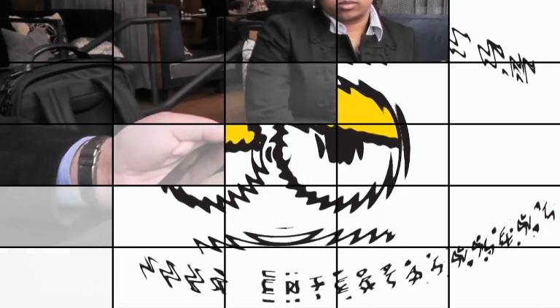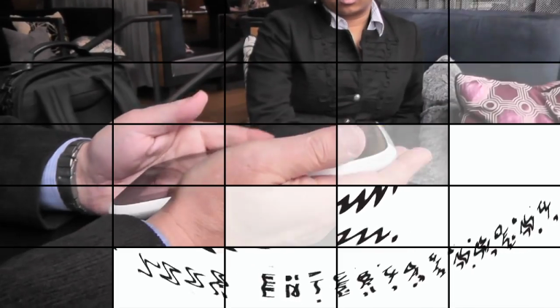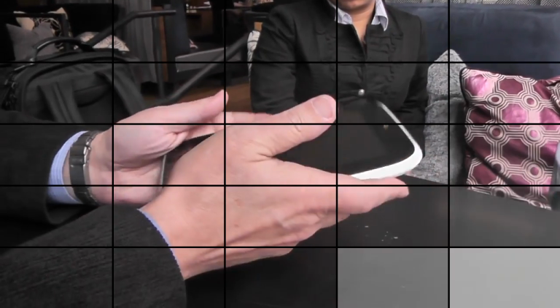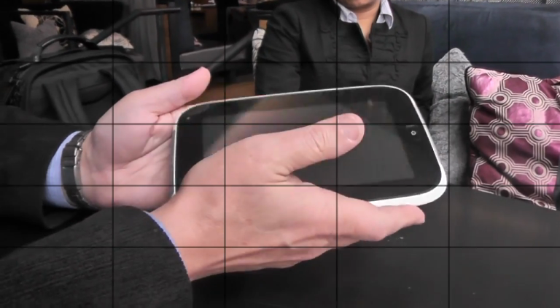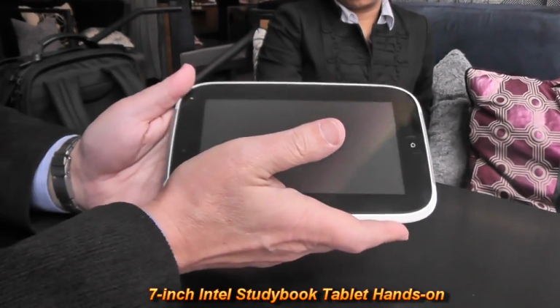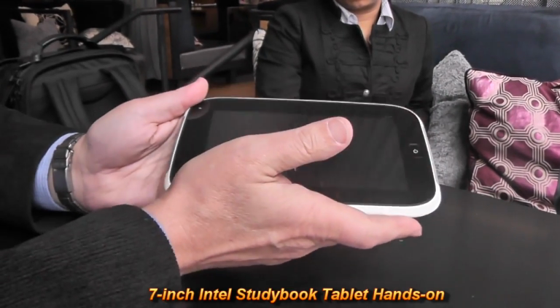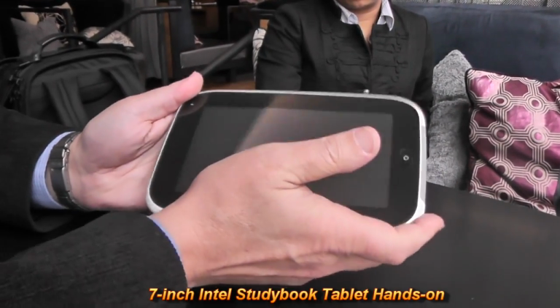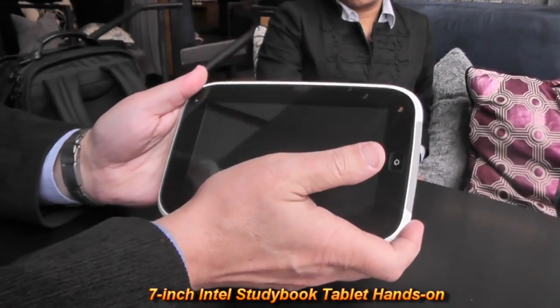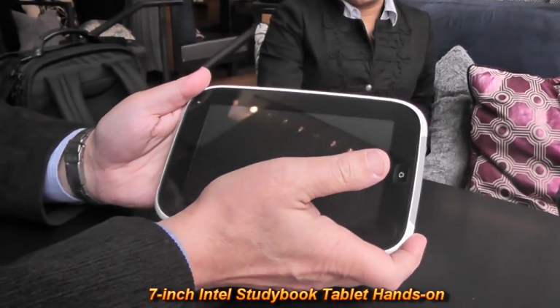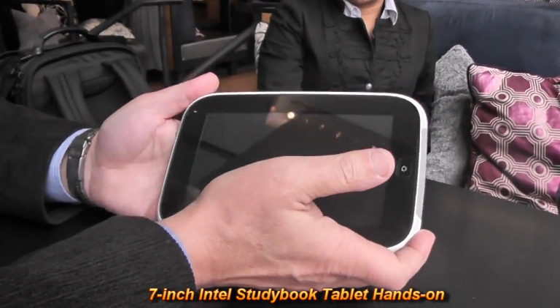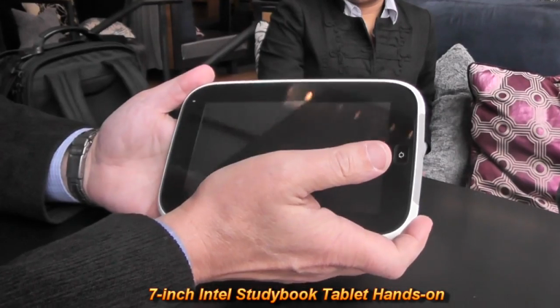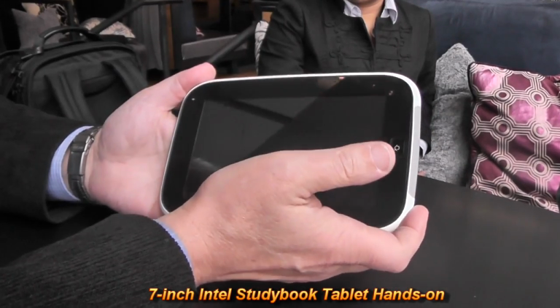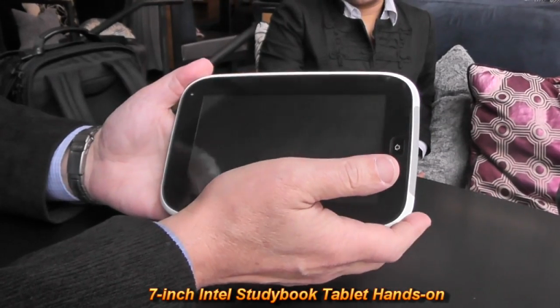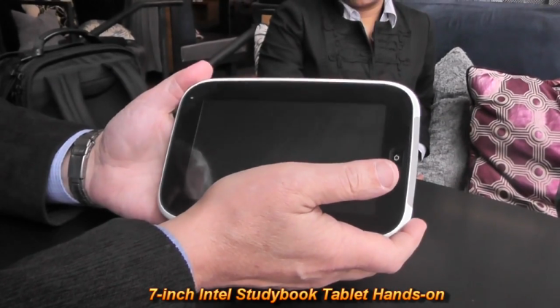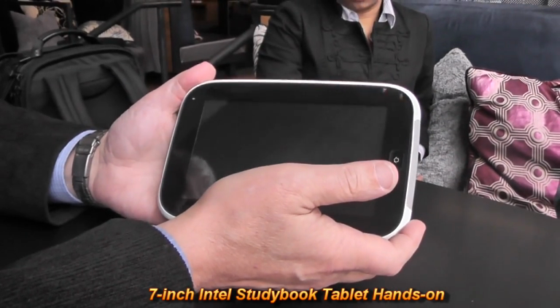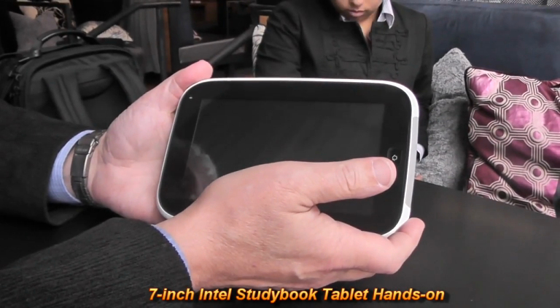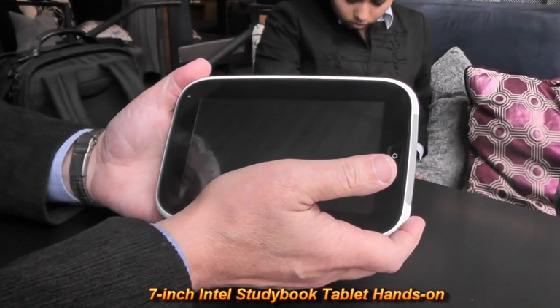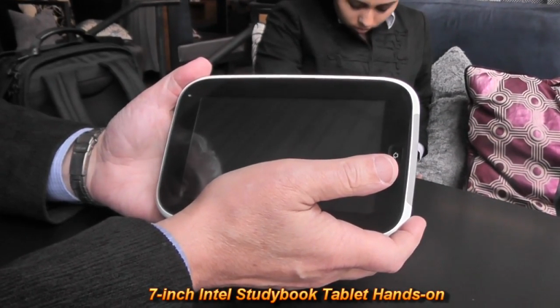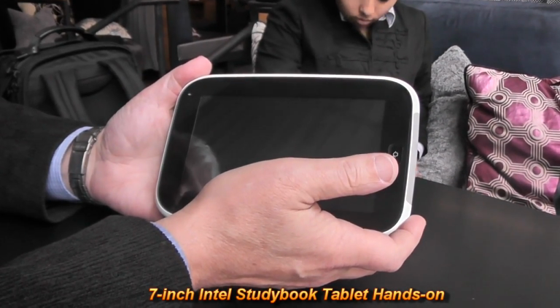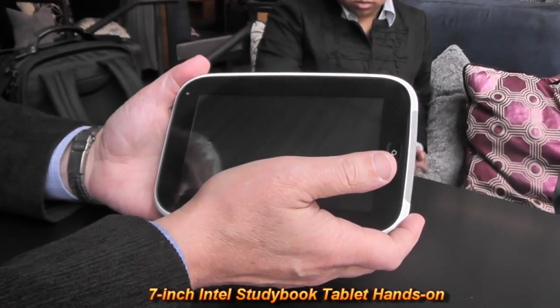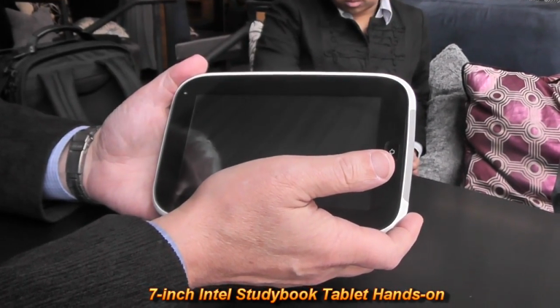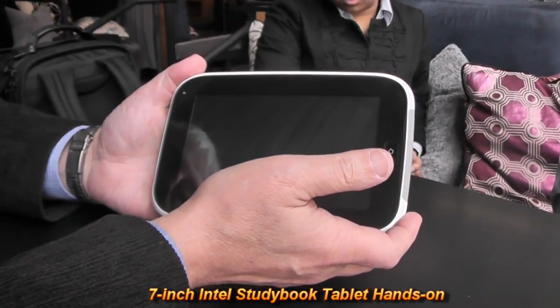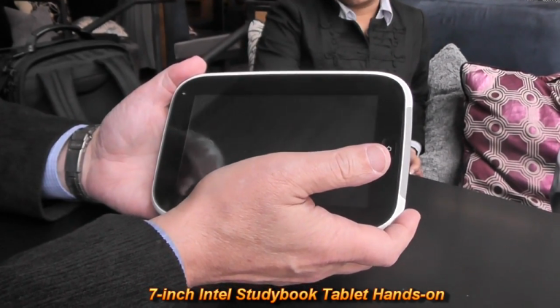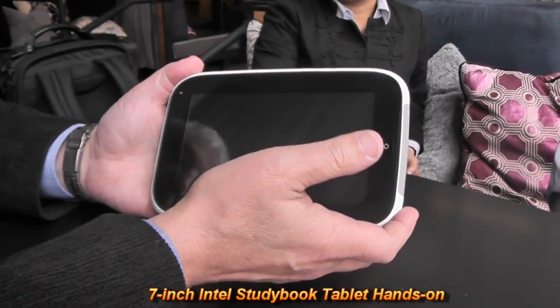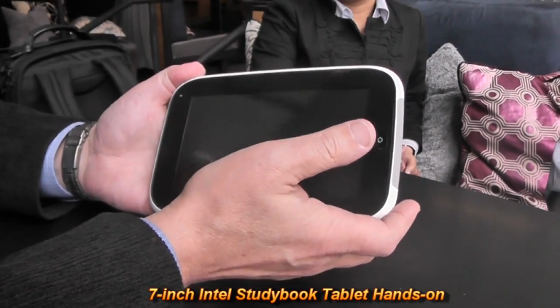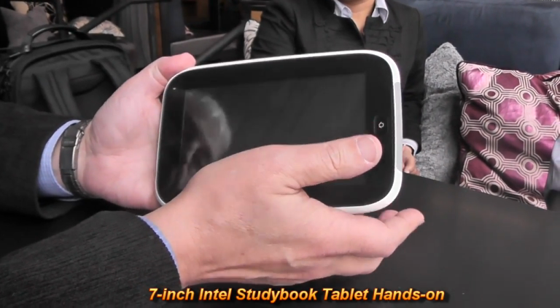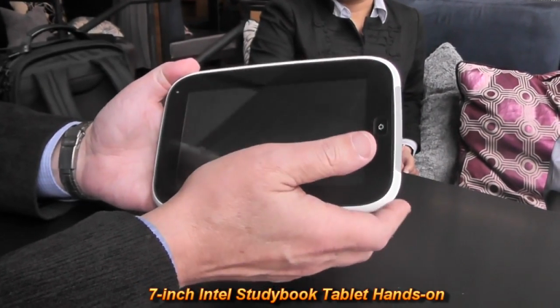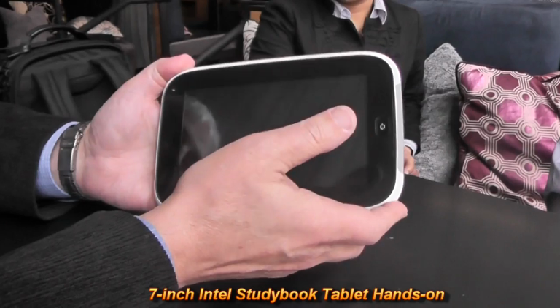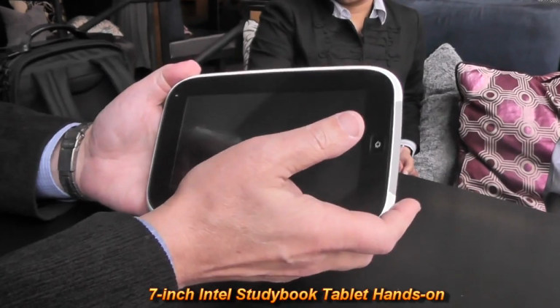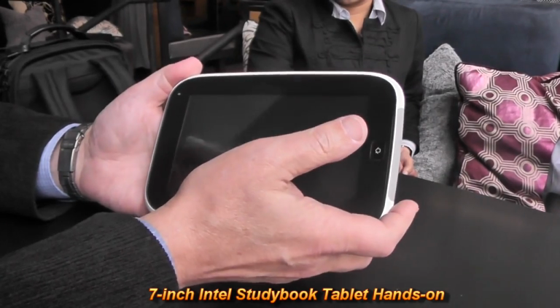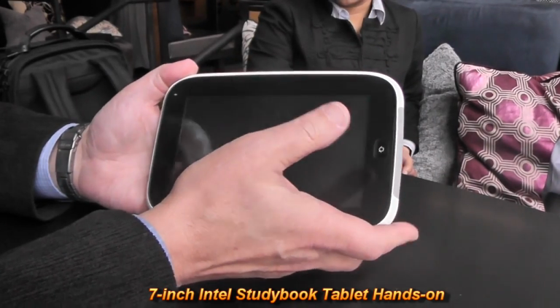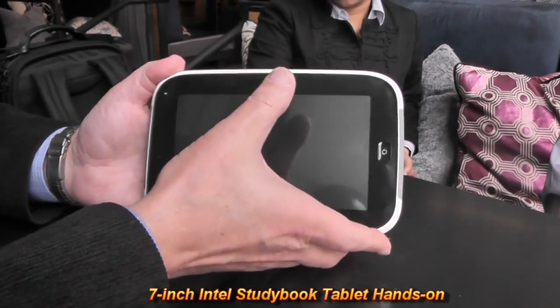What you're looking at is a 7-inch diagonal screen with a resolution of 1024x600. It is innovative in lots of ways.